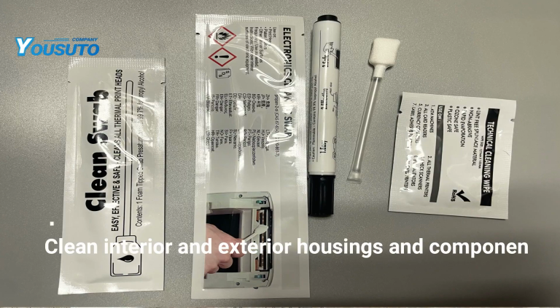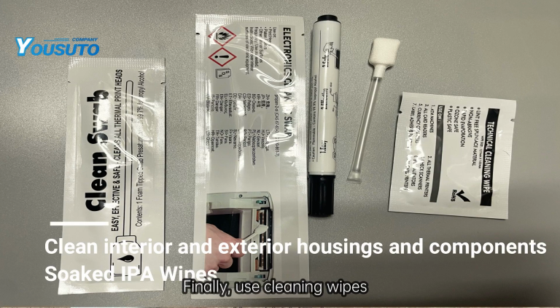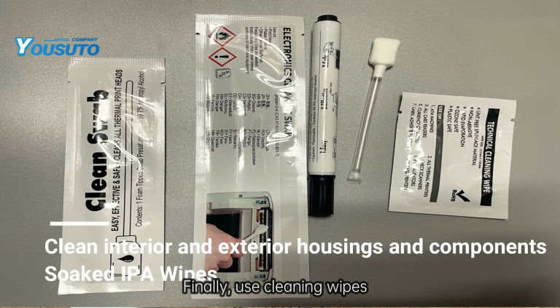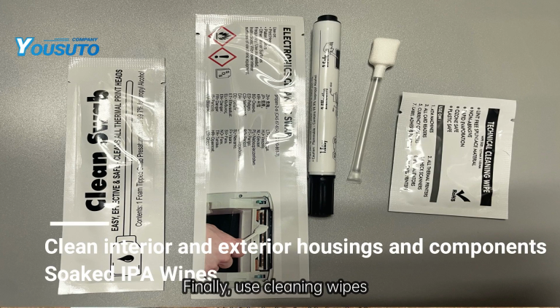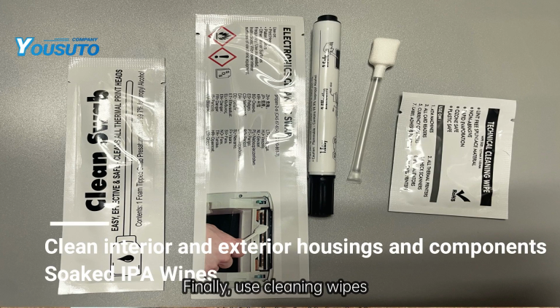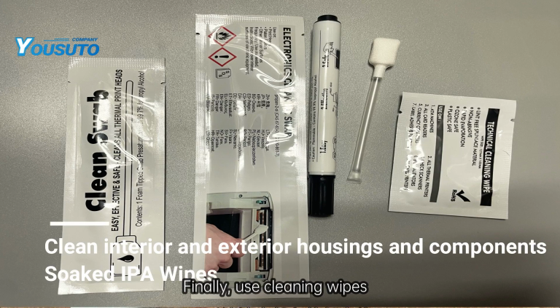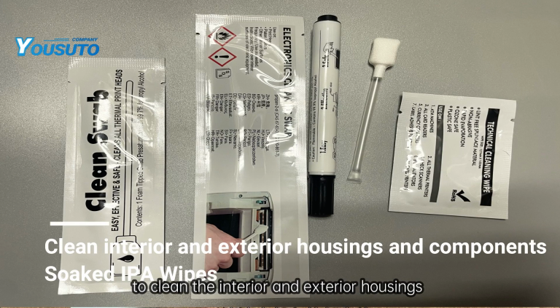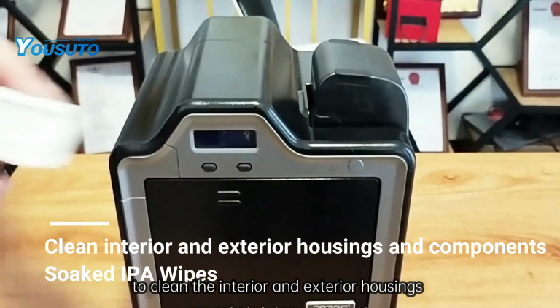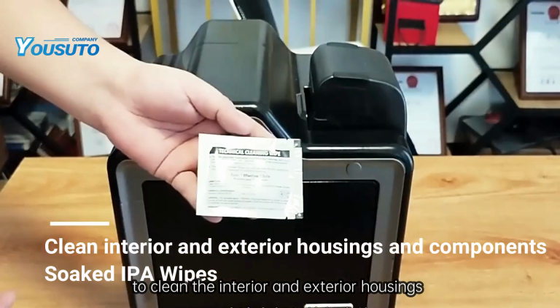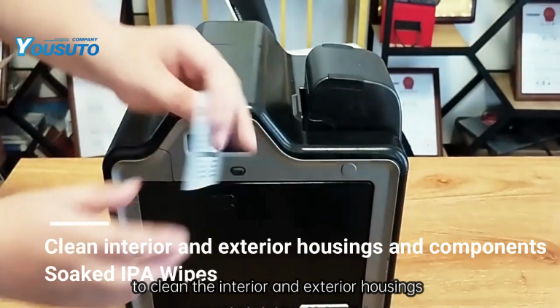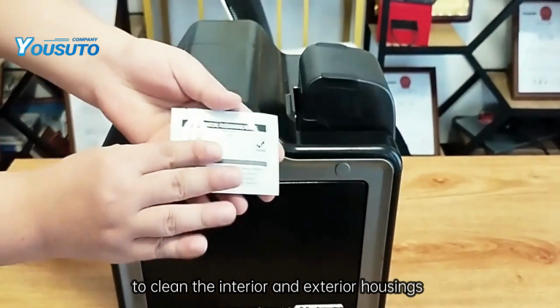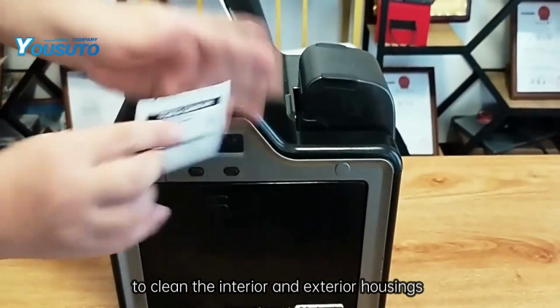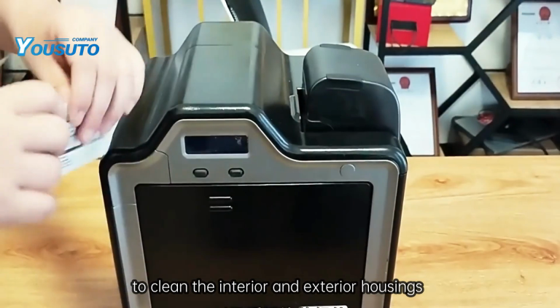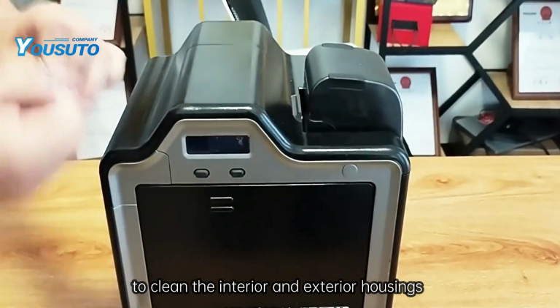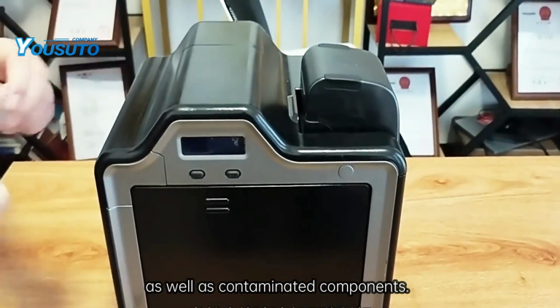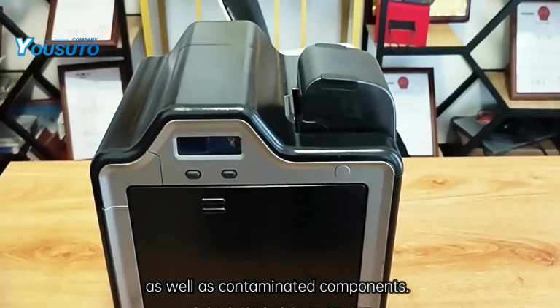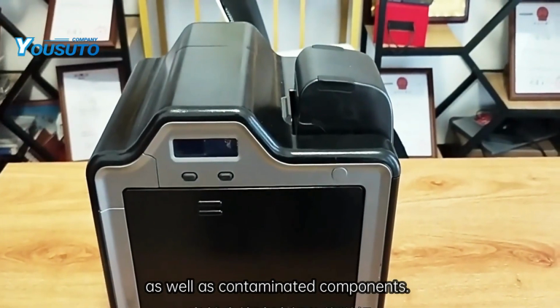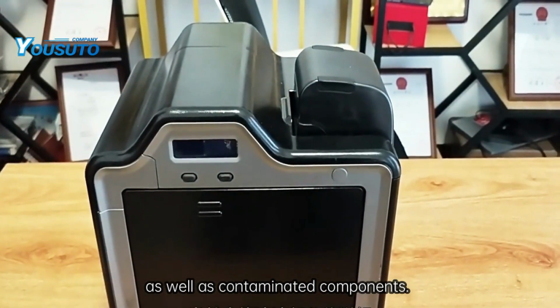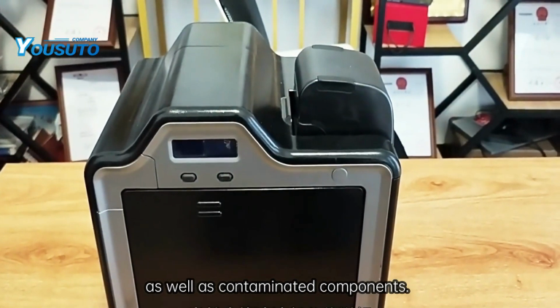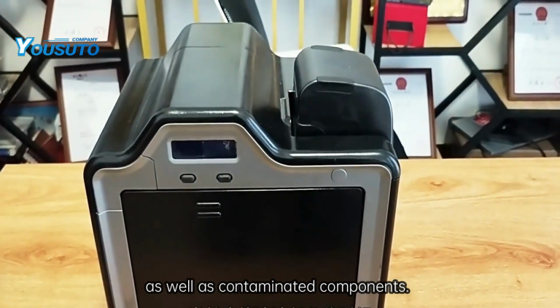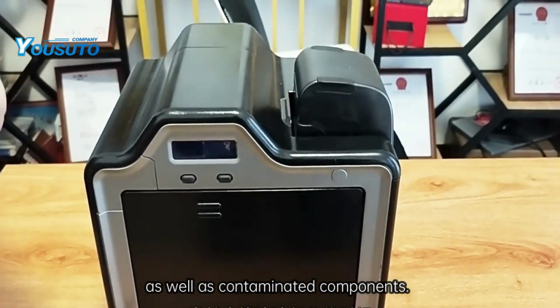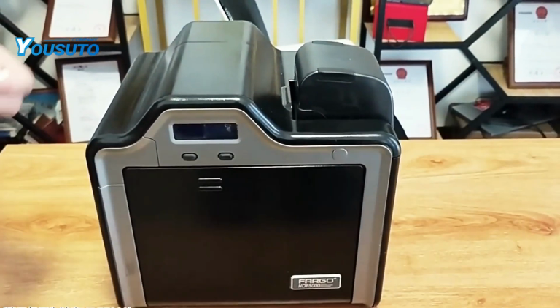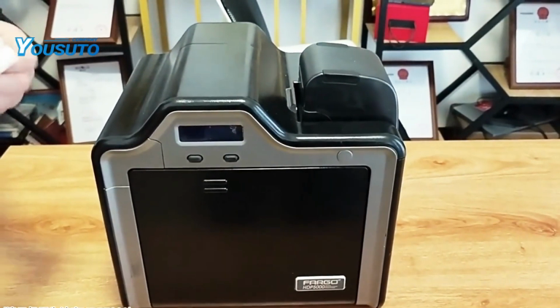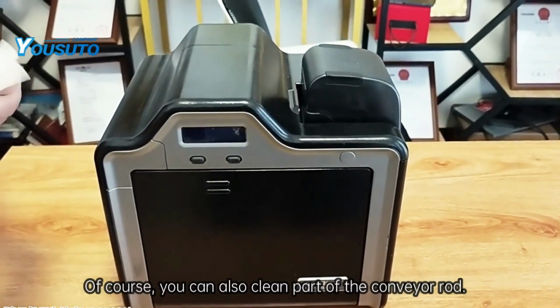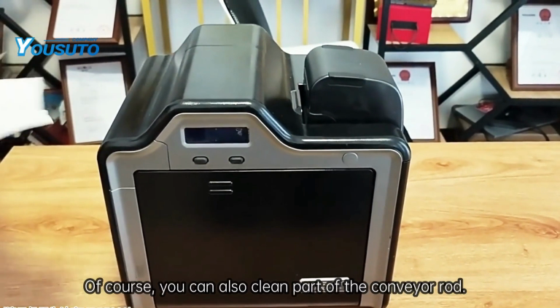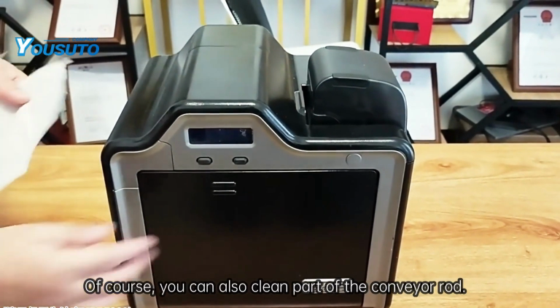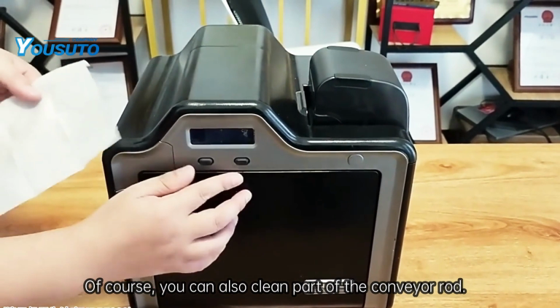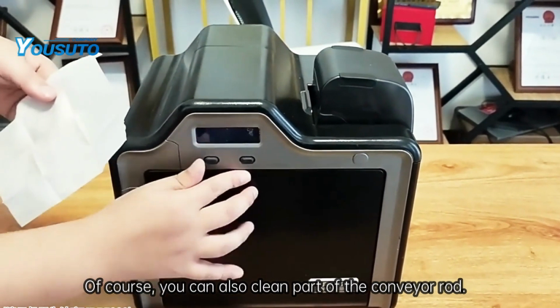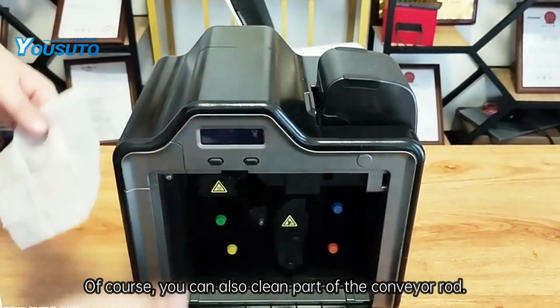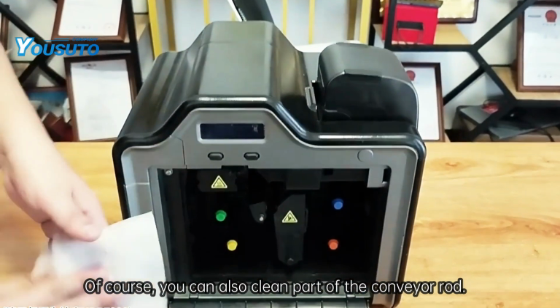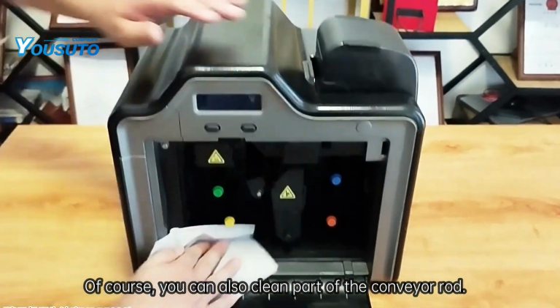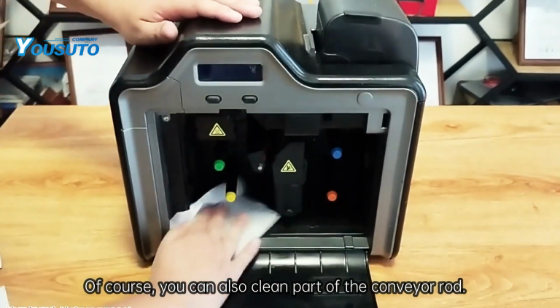Finally, use cleaning wipes to clean the interior and exterior housings as well as contaminated components. Of course, you can also clean part of the conveyor rod.